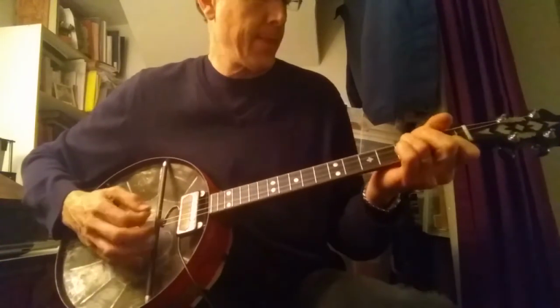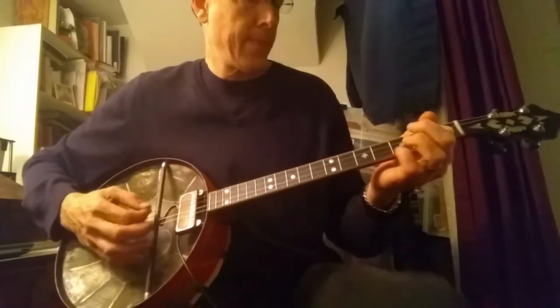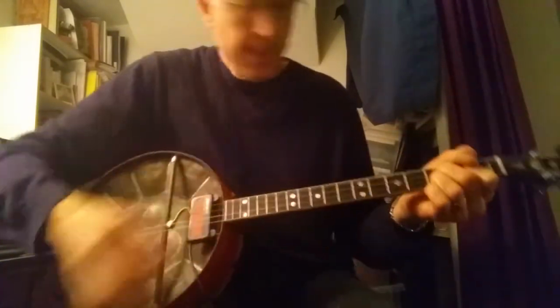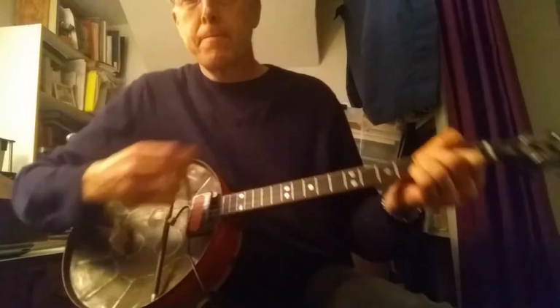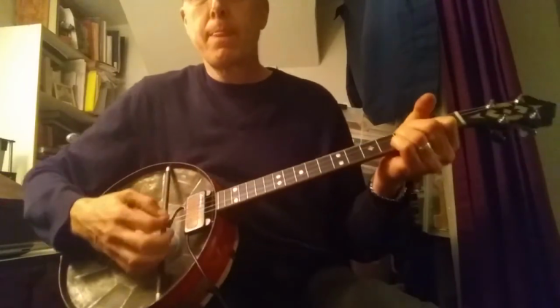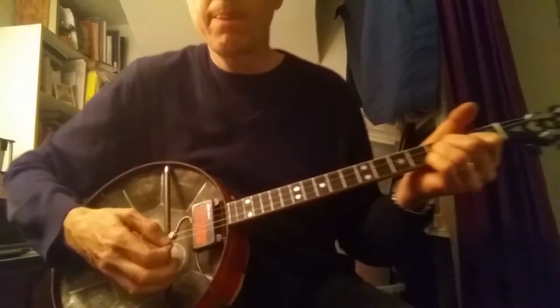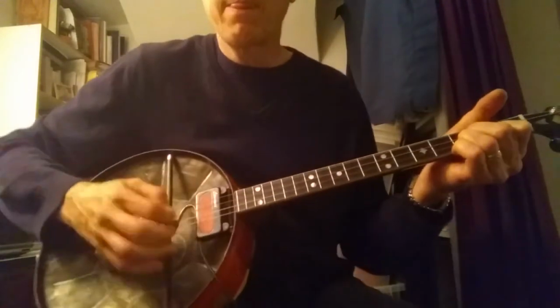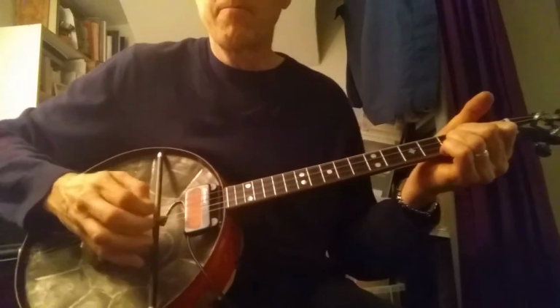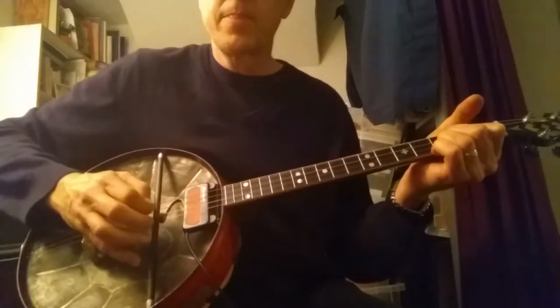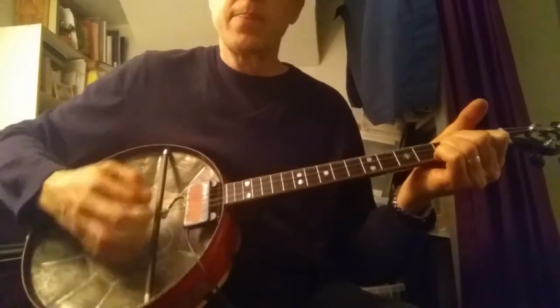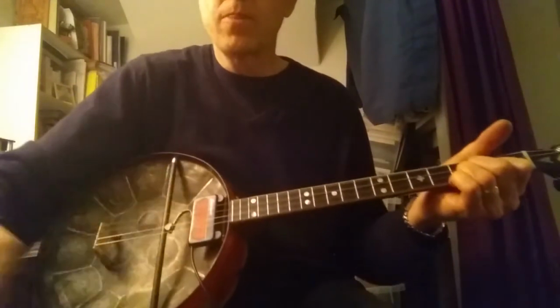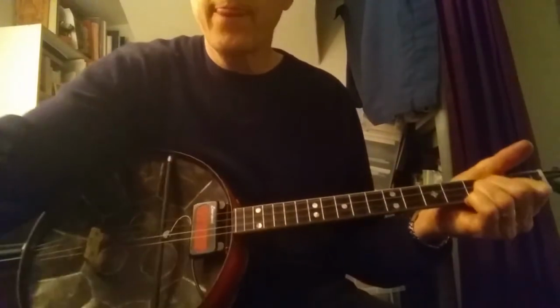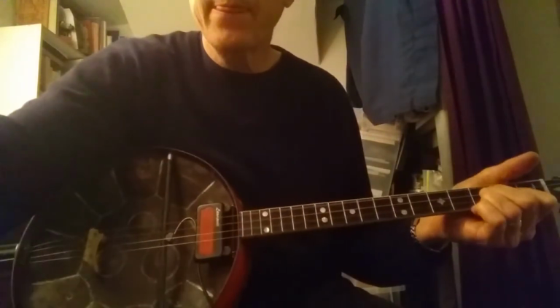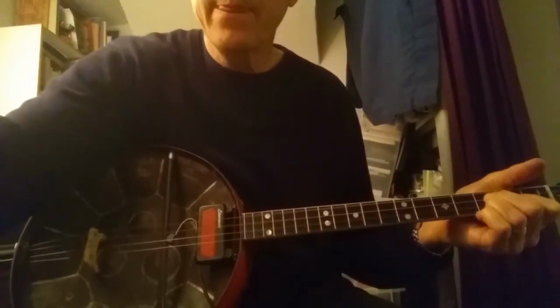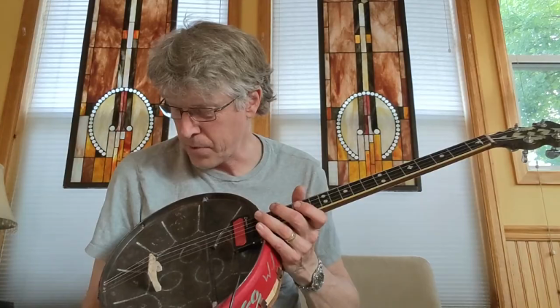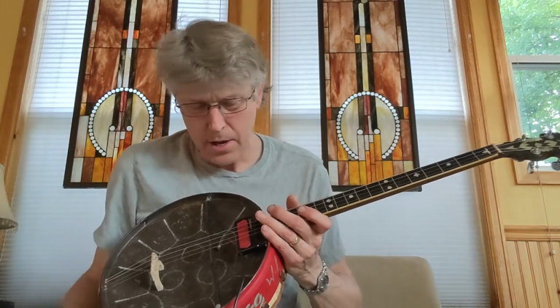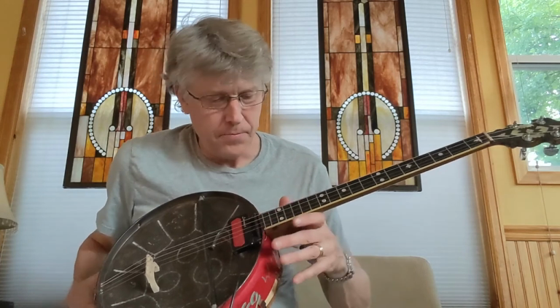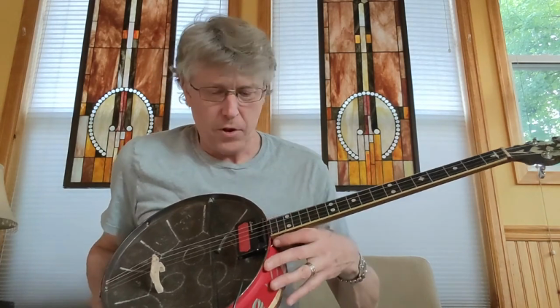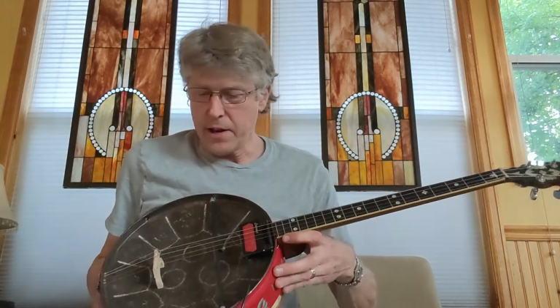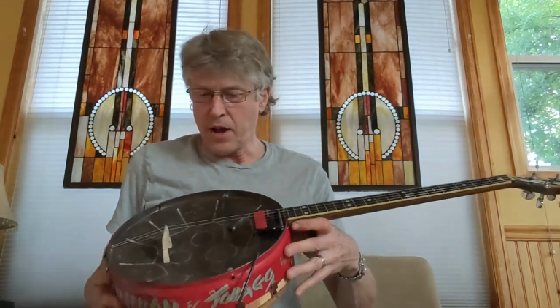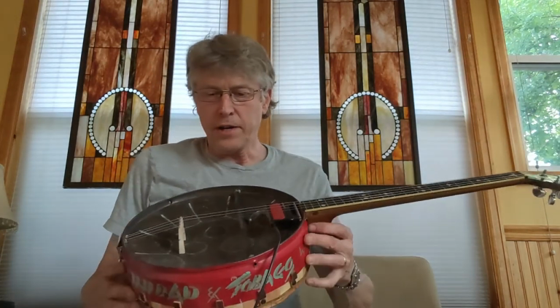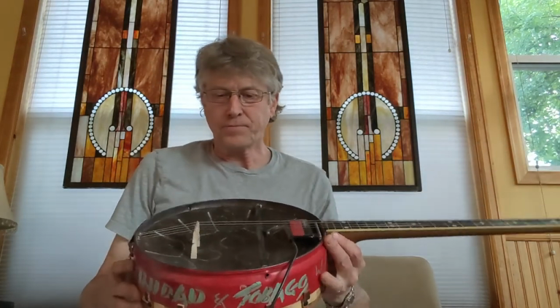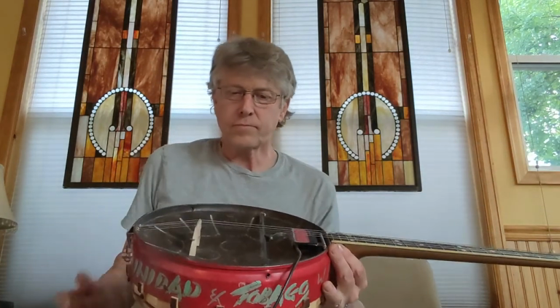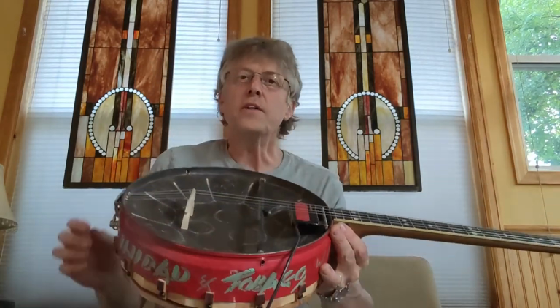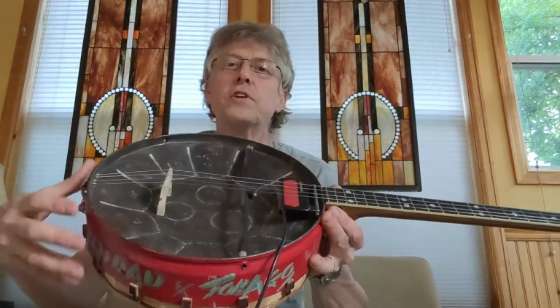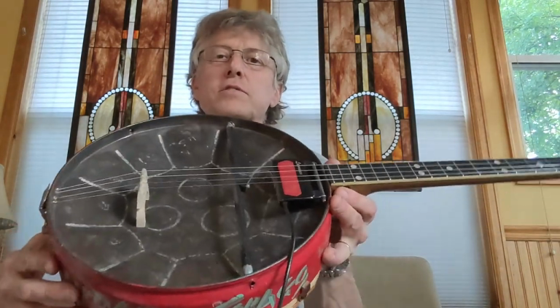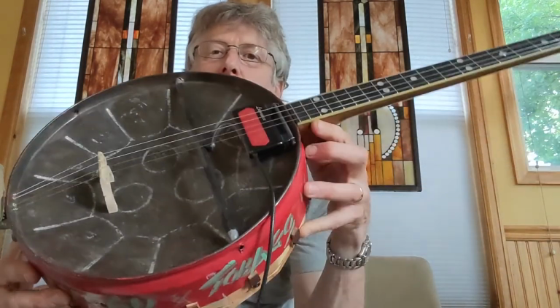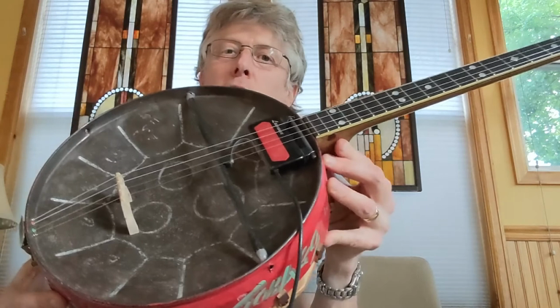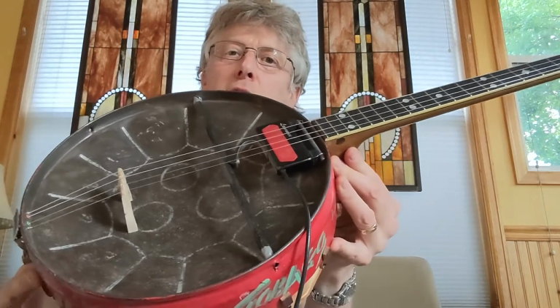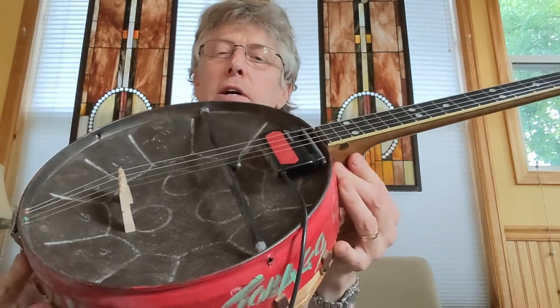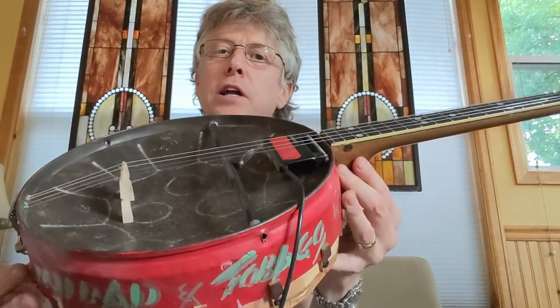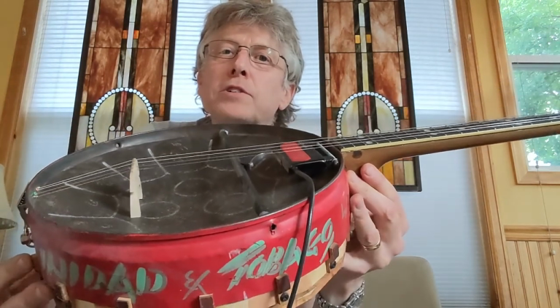[Music] So that is the steel drum electric tenor banjo.